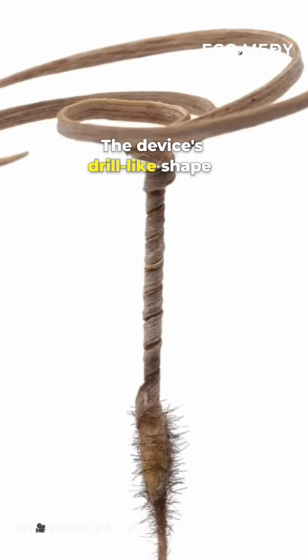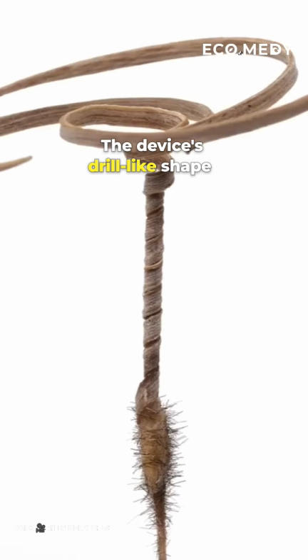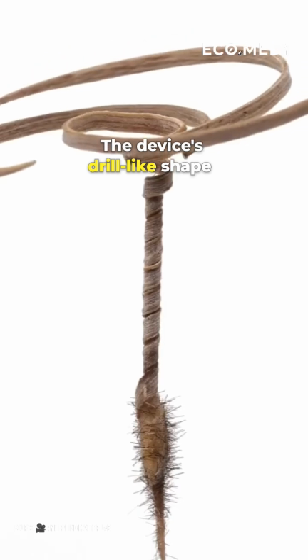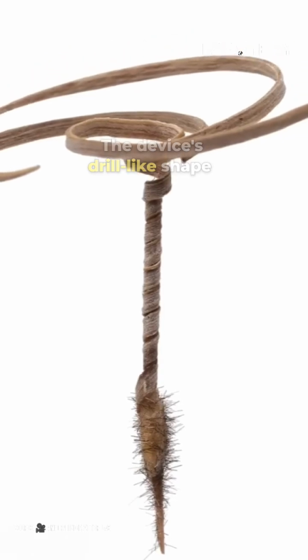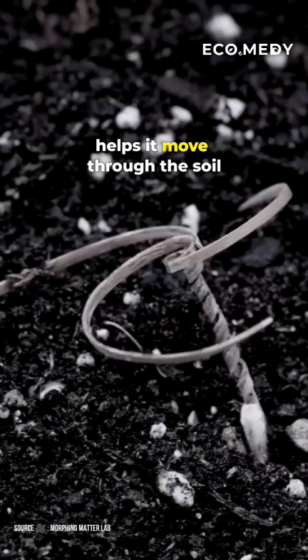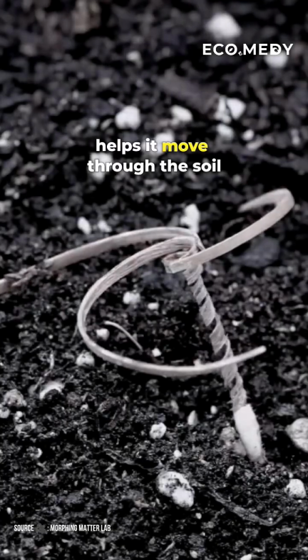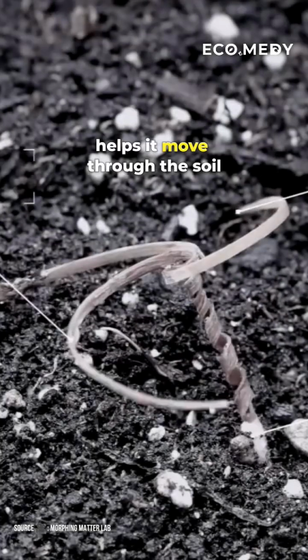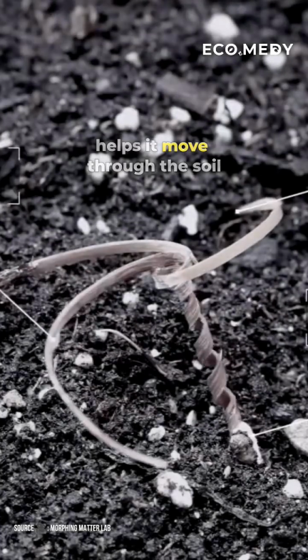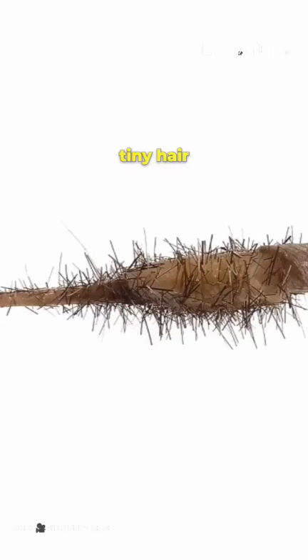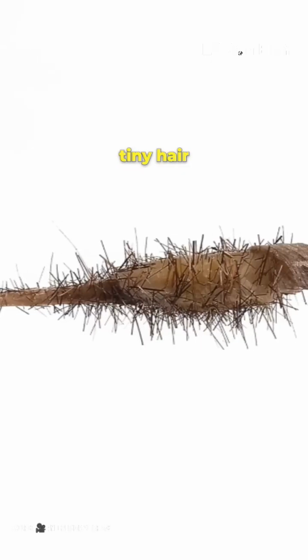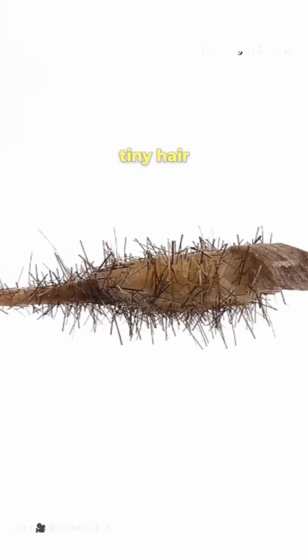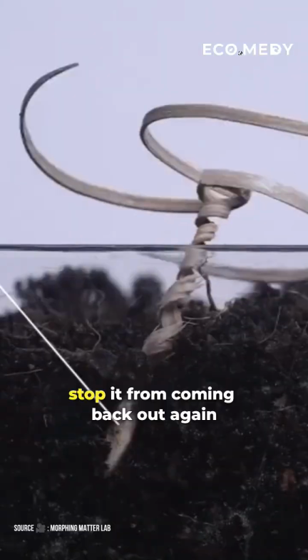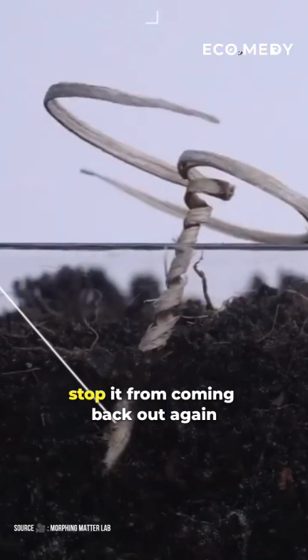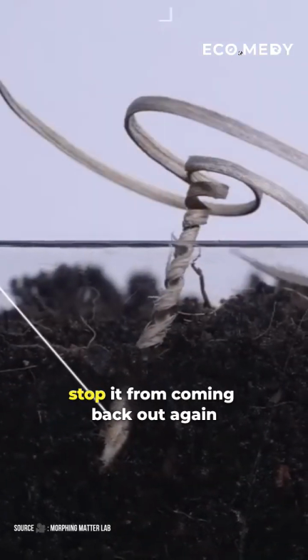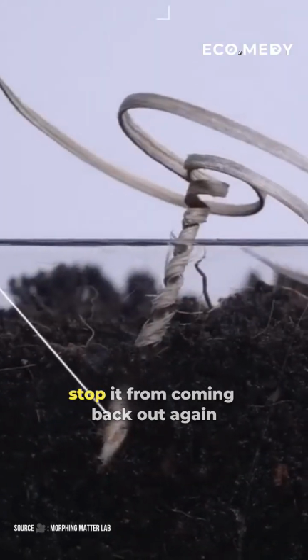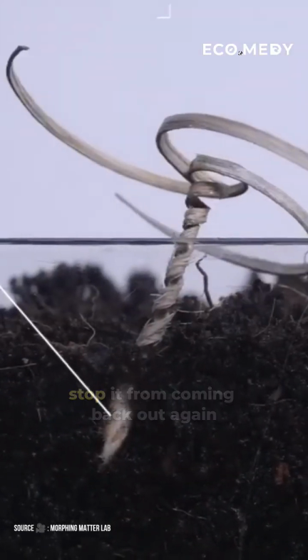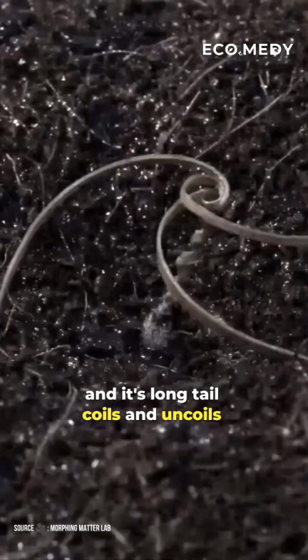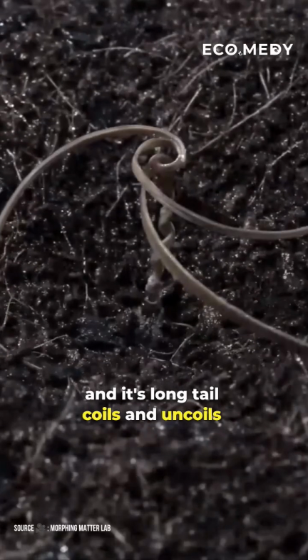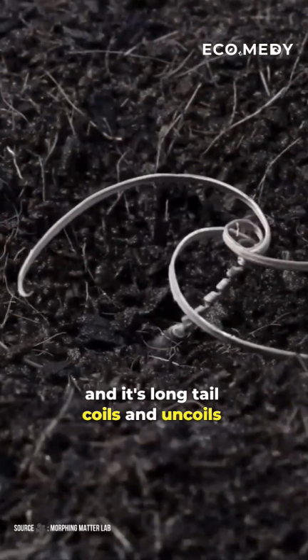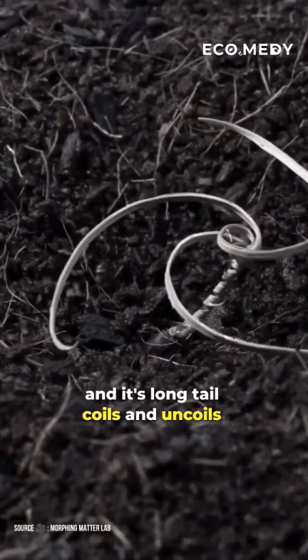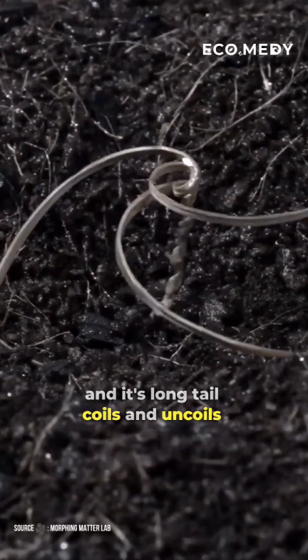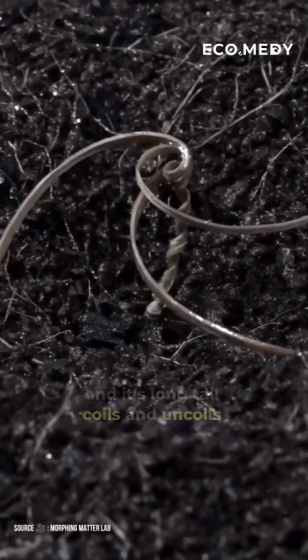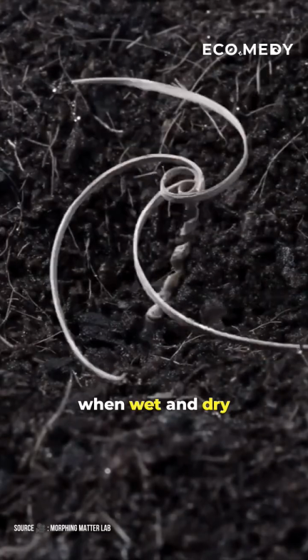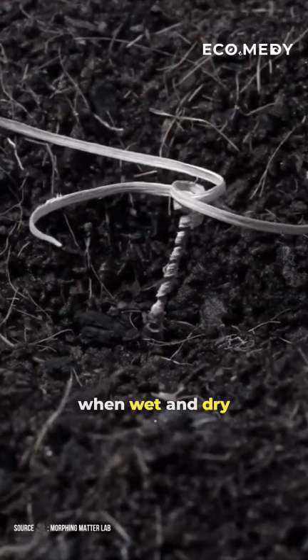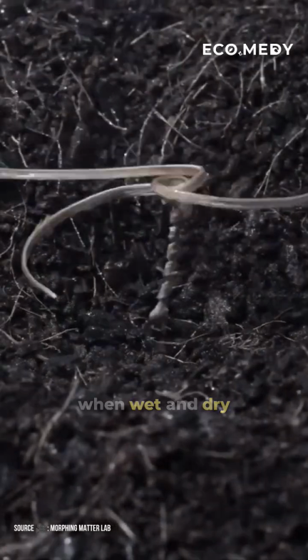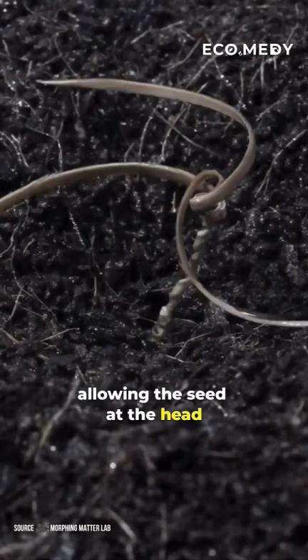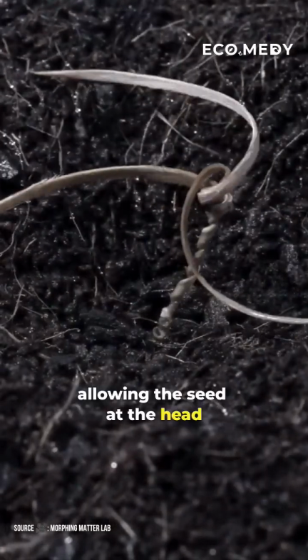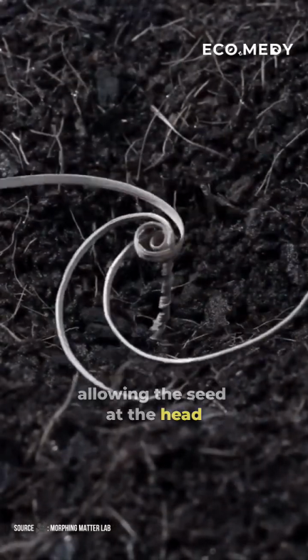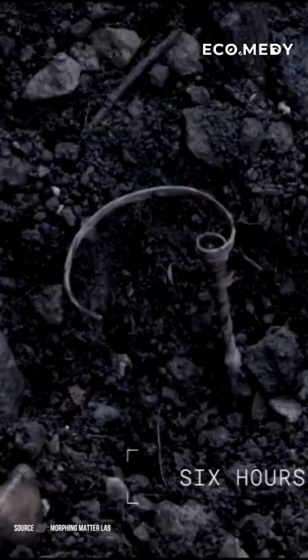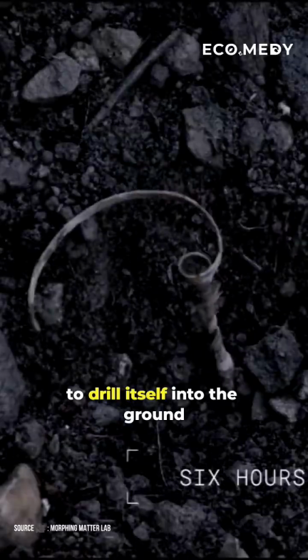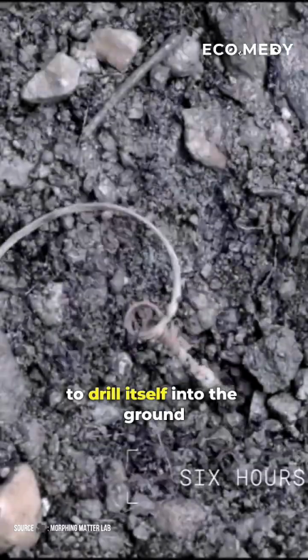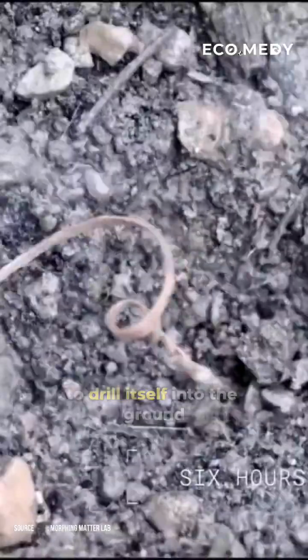The device's drill-like shape helps it move through the soil. Tiny hairs stop it from coming back out again, and its long tail coils and uncoils when wet and dry, allowing the seed at the head to drill itself into the ground.